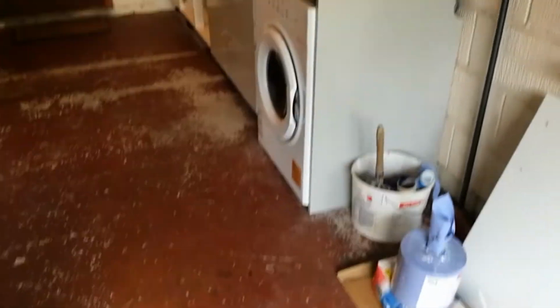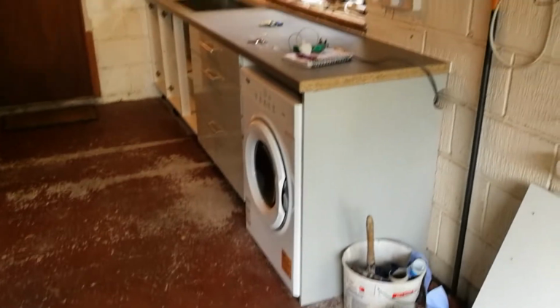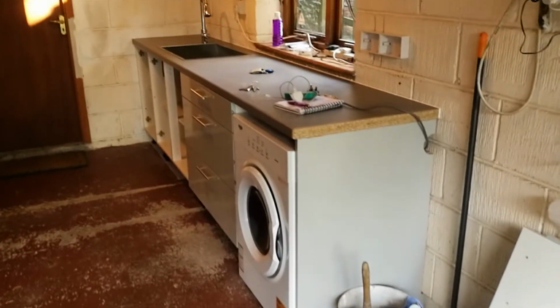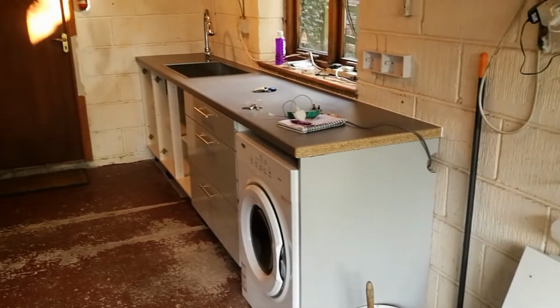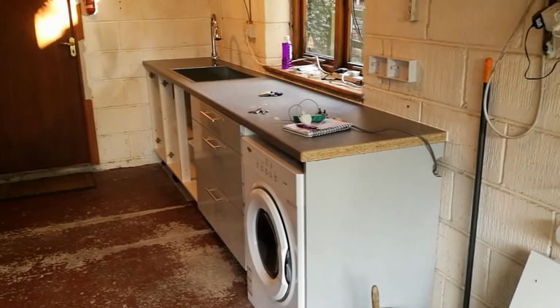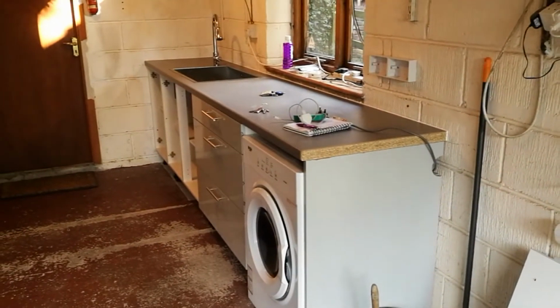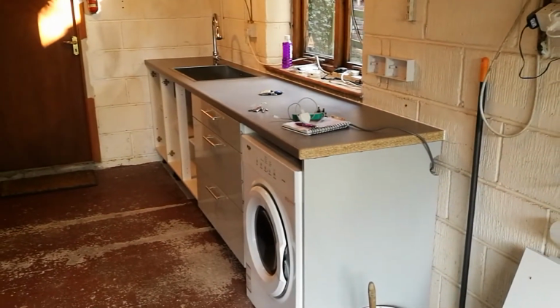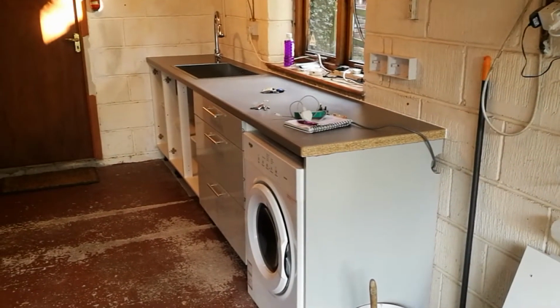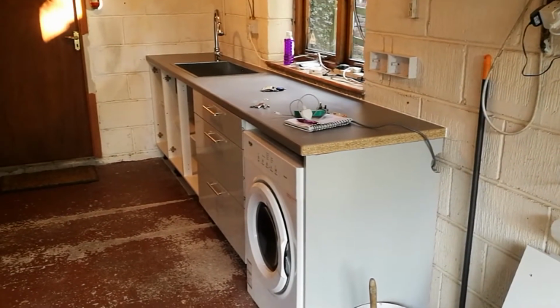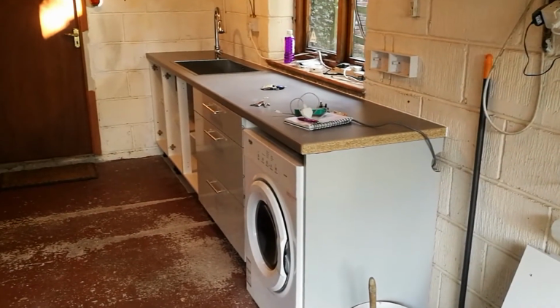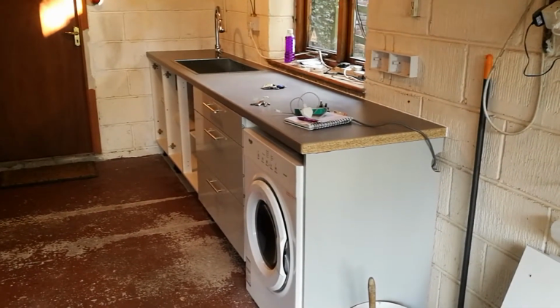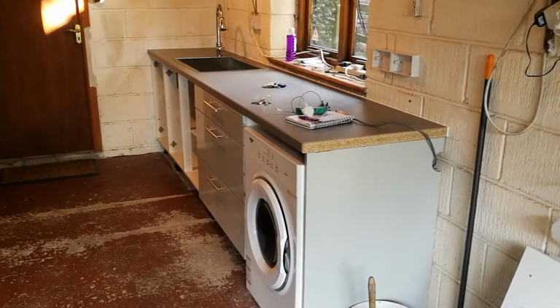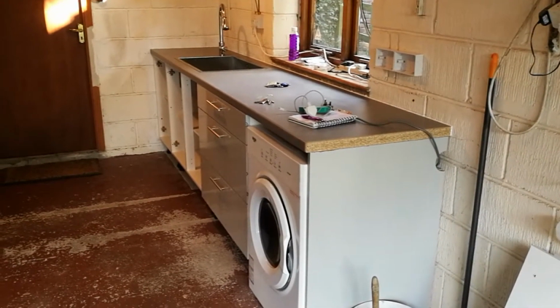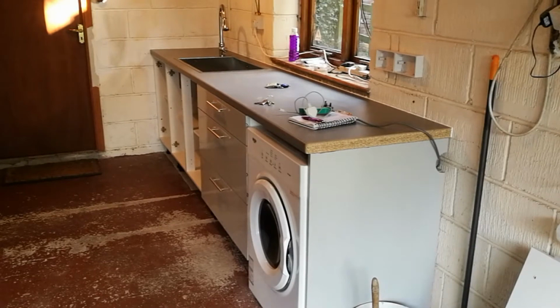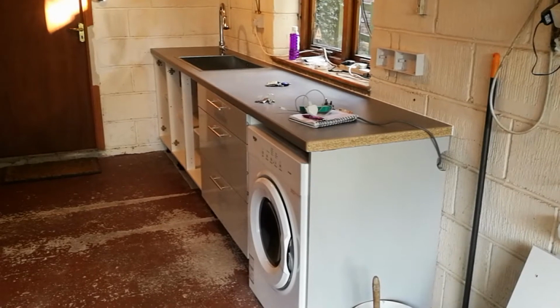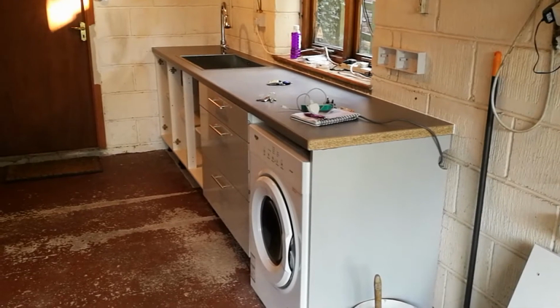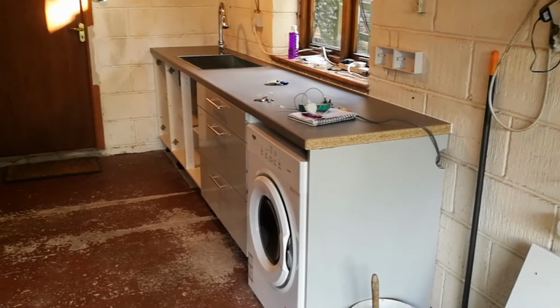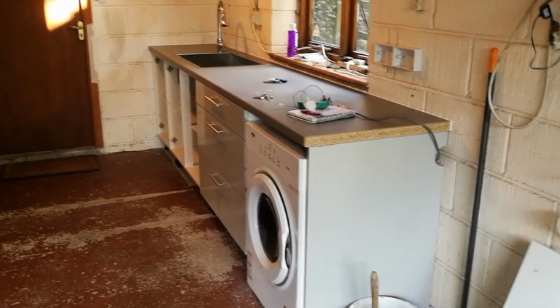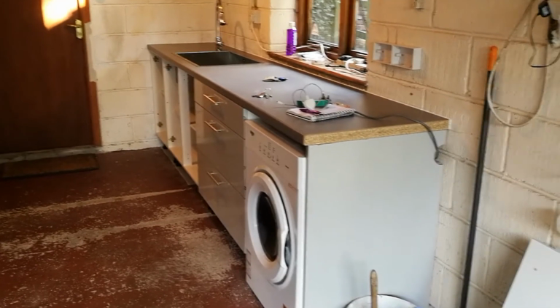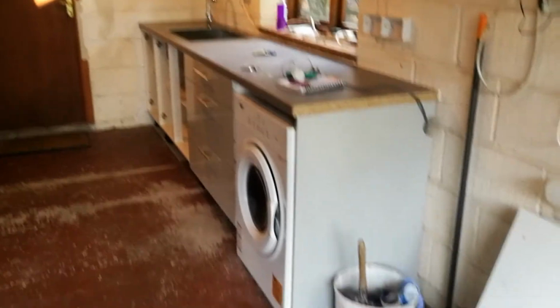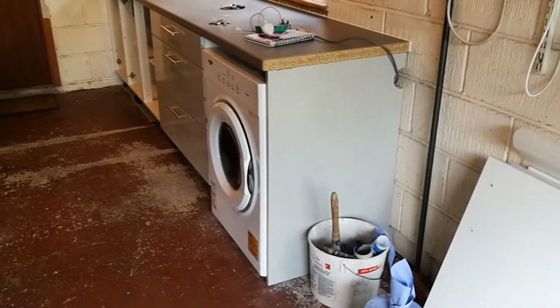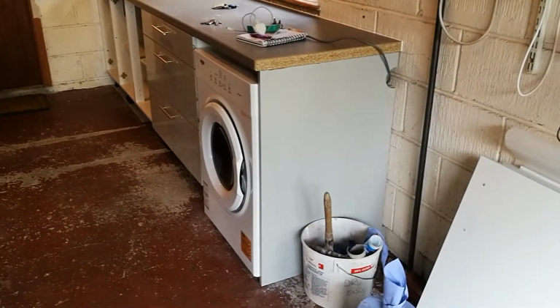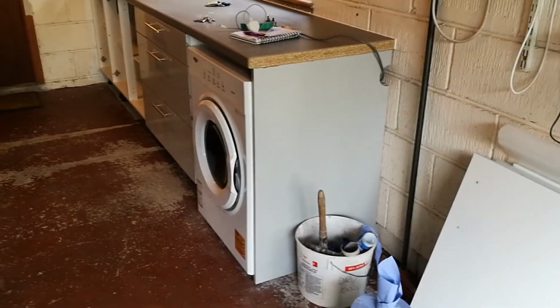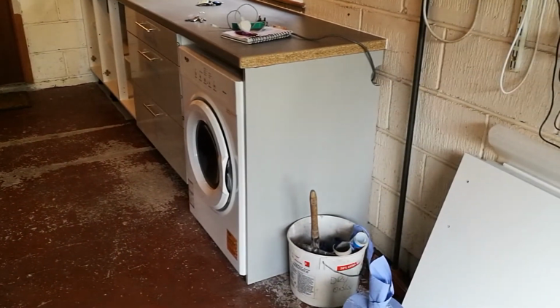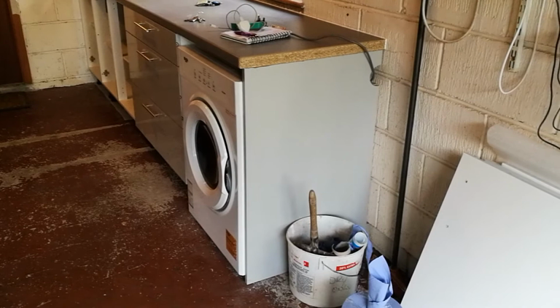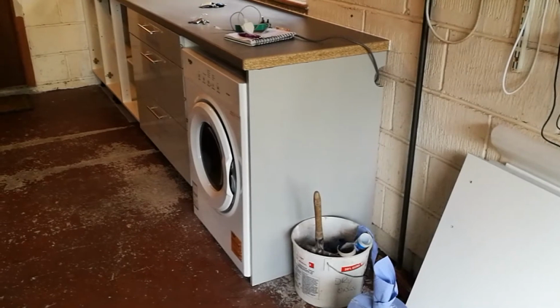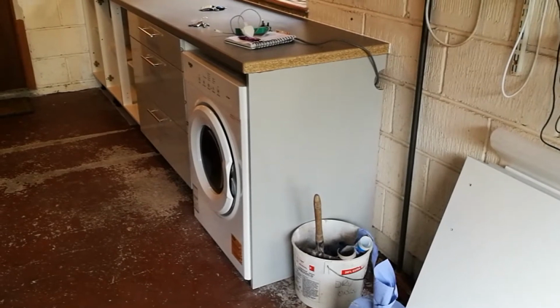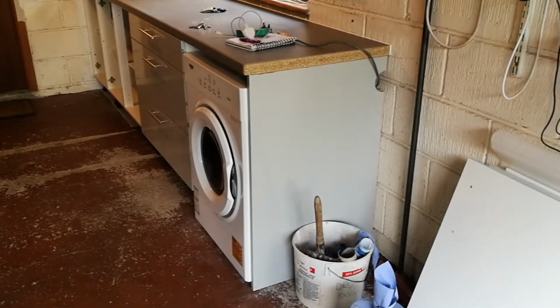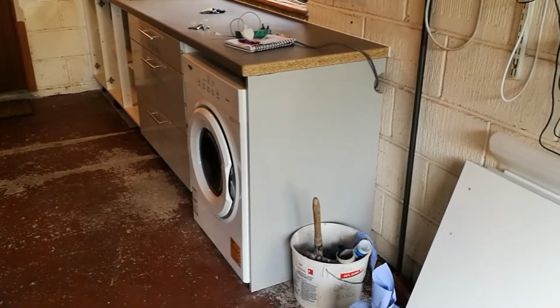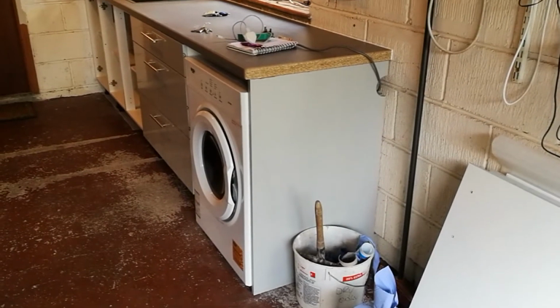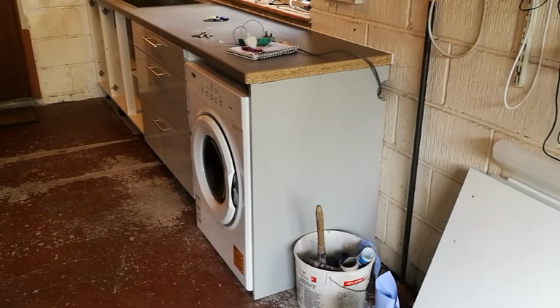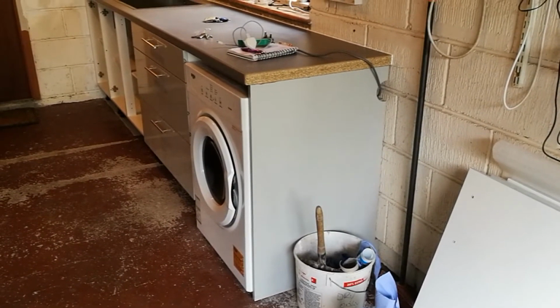So we have a worktop that is fixed on, fixed to the units. The units are fixed to the wall and fixed to each other. Everything is fixed. We've got an end panel, which is fixed to the wall, fixed to the floor, fixed to the worktop.